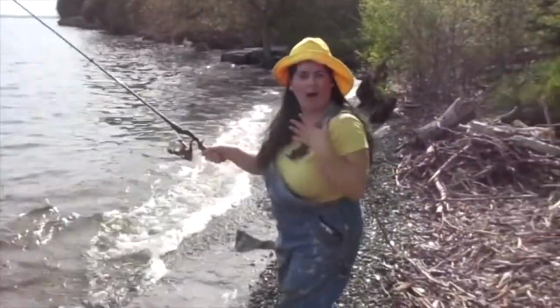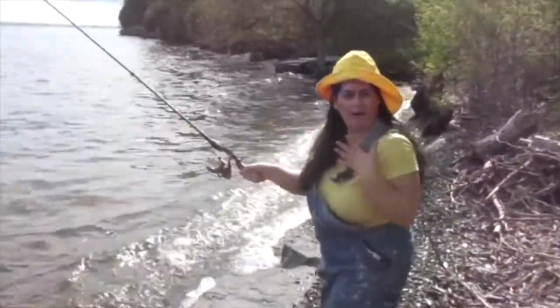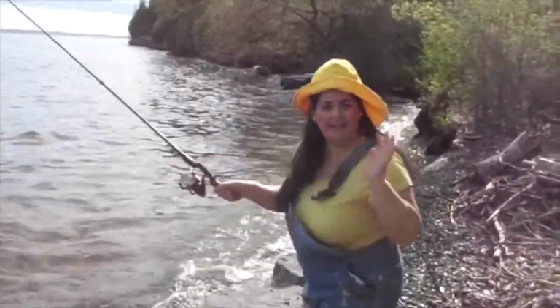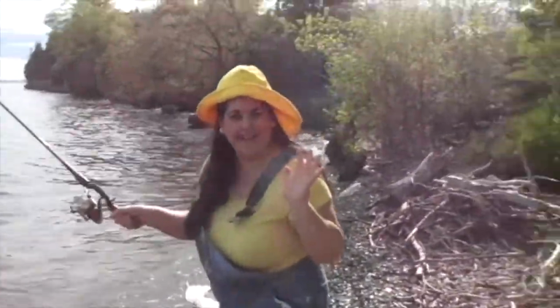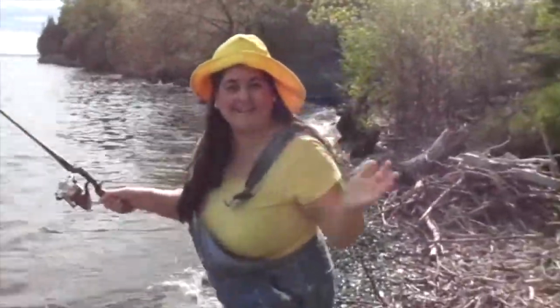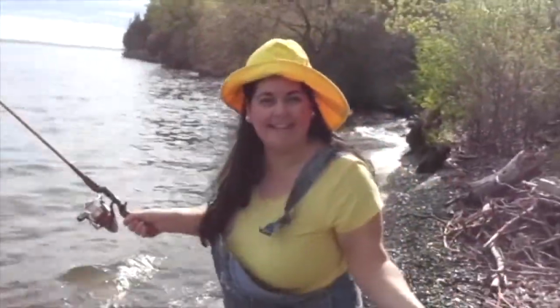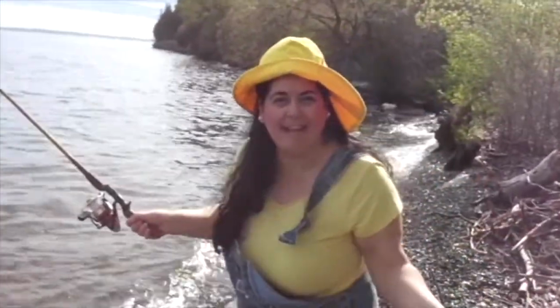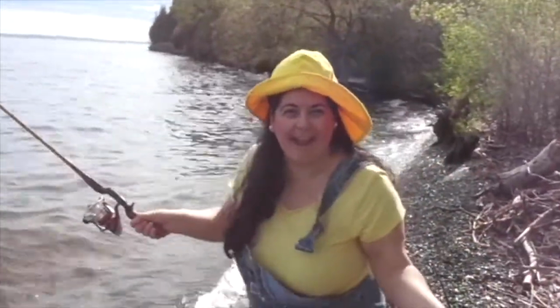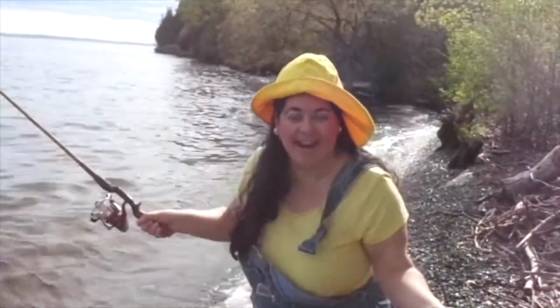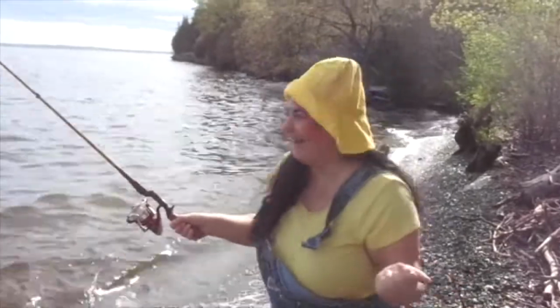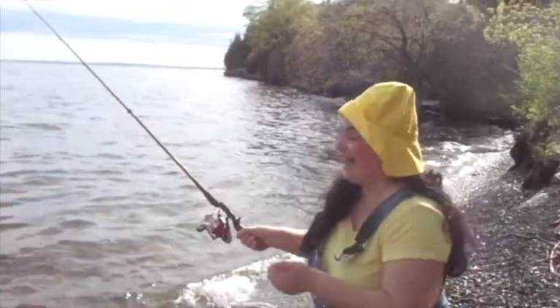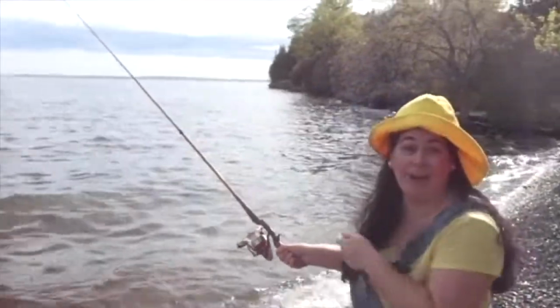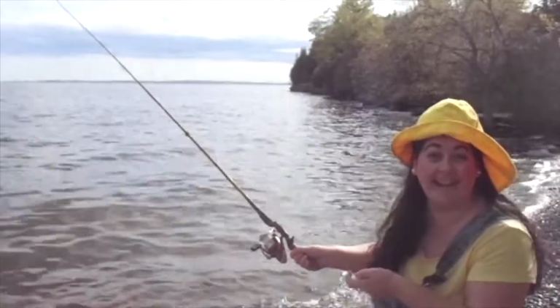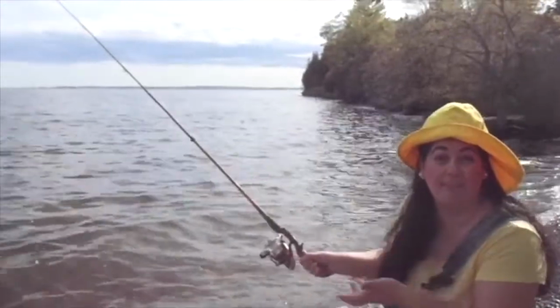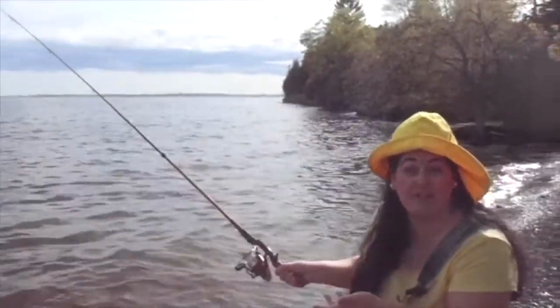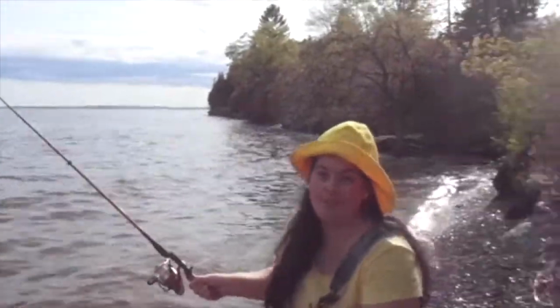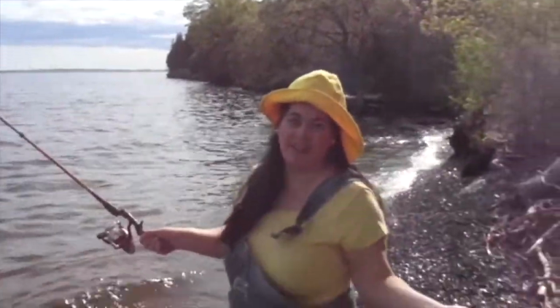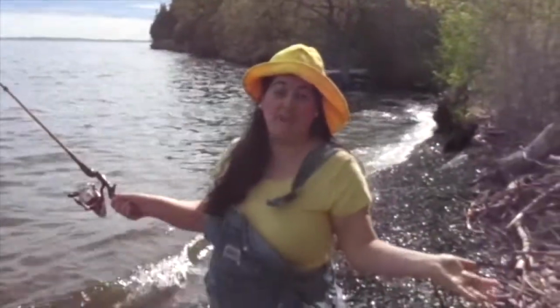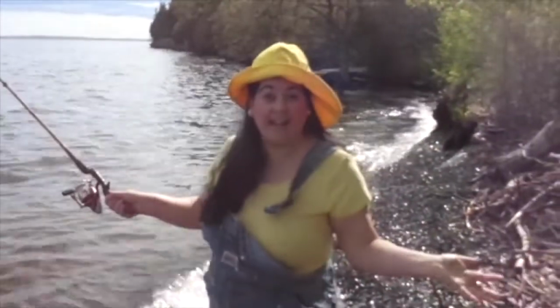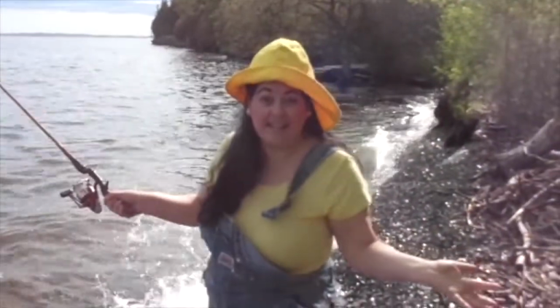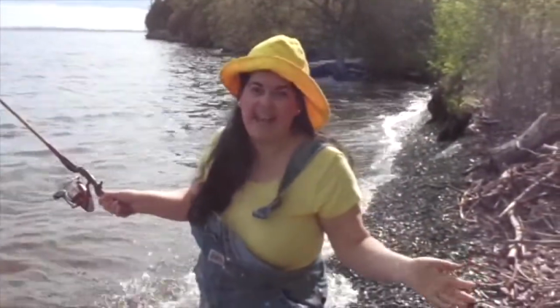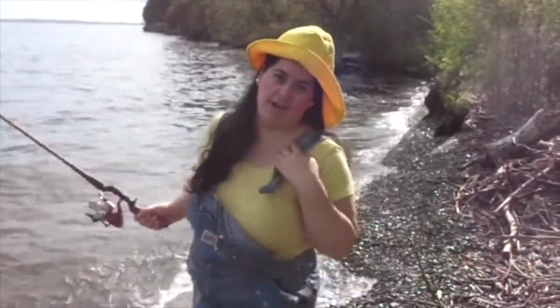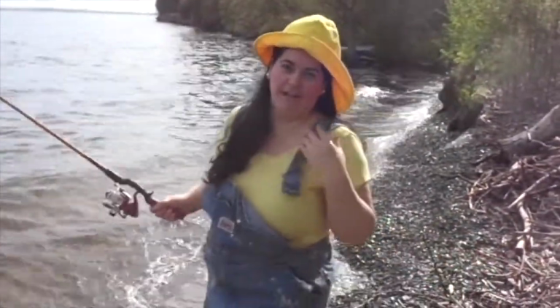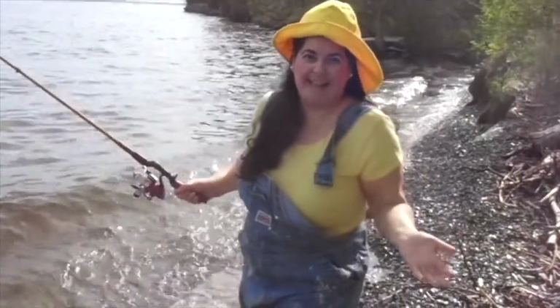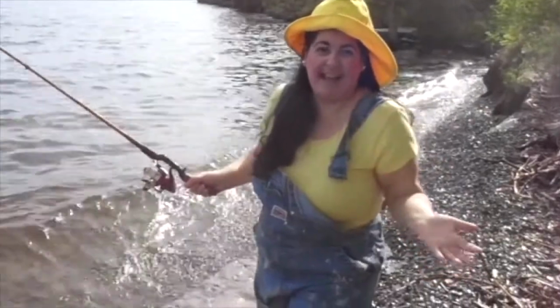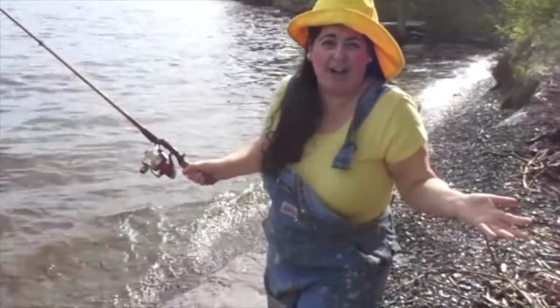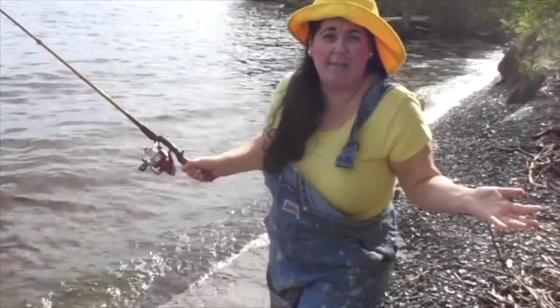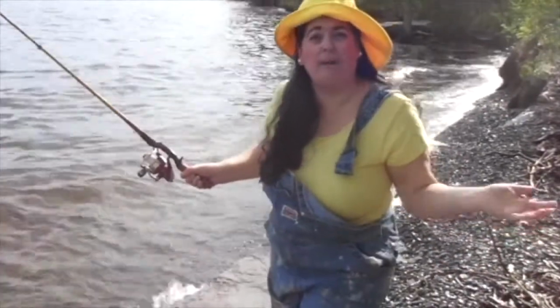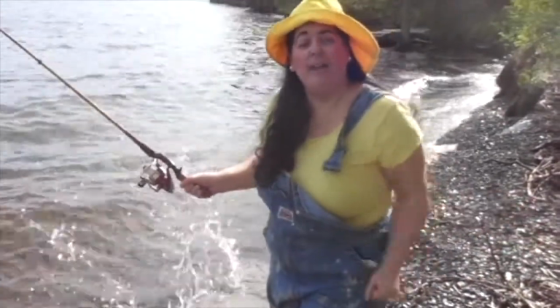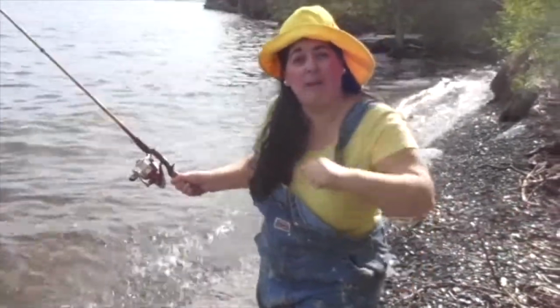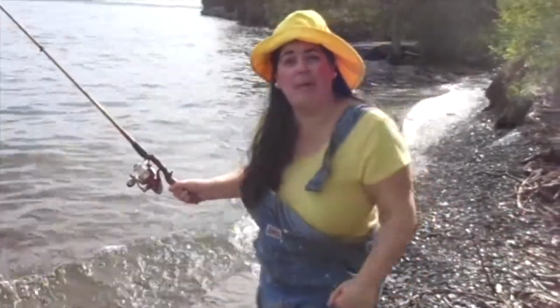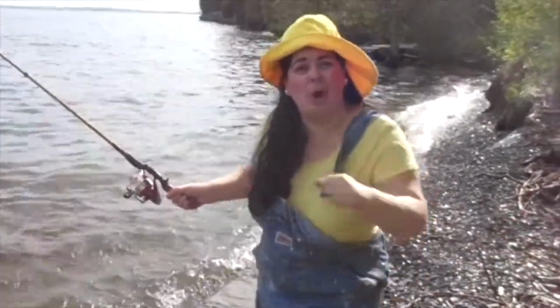Oh my darling, fancy meeting you here! I'm trying to catch some fish but do you think I've caught anything today? No, sadly I haven't caught any fish, but come with me — we'll go home.